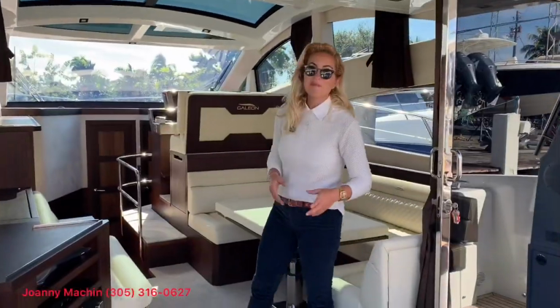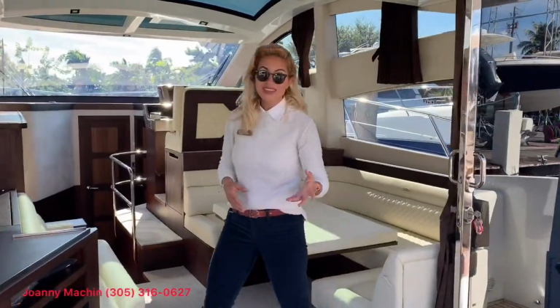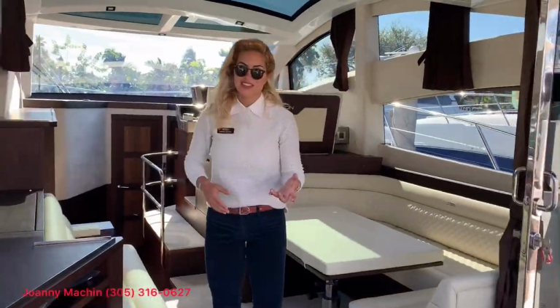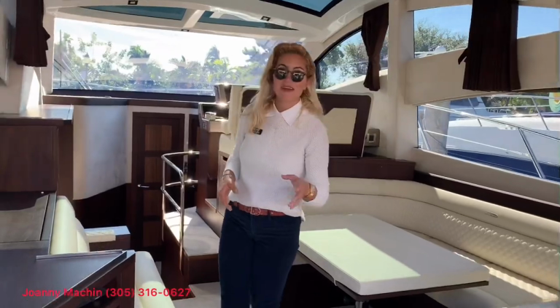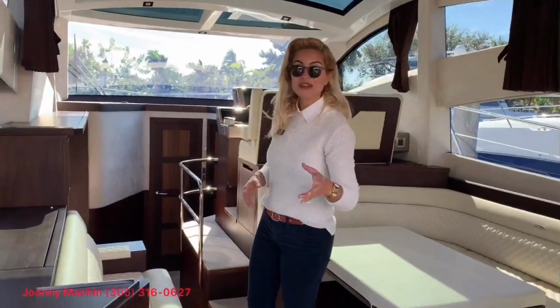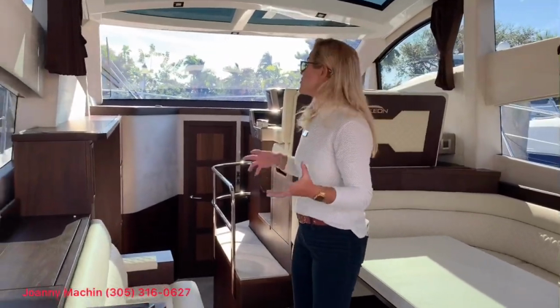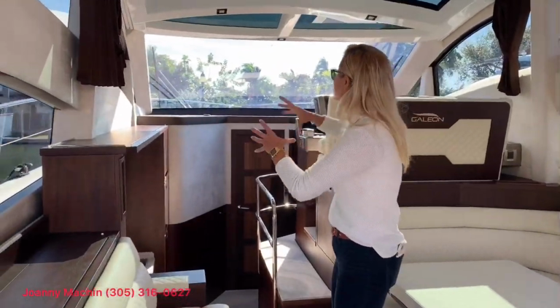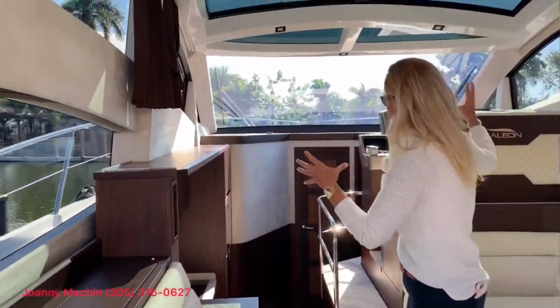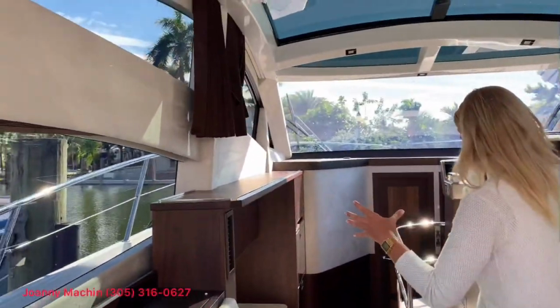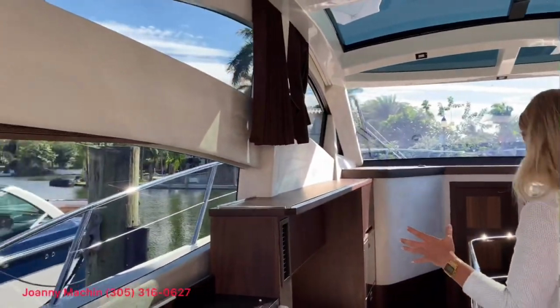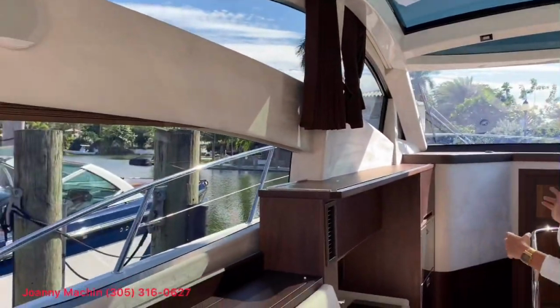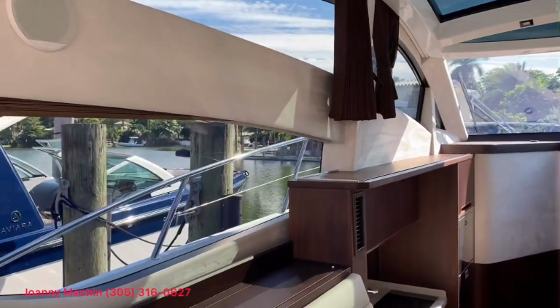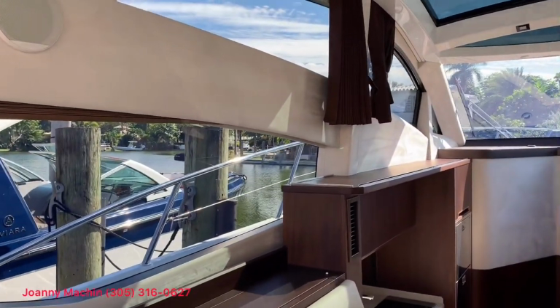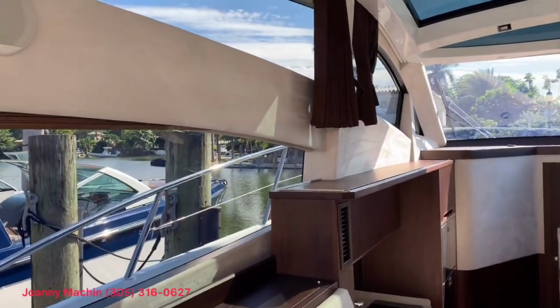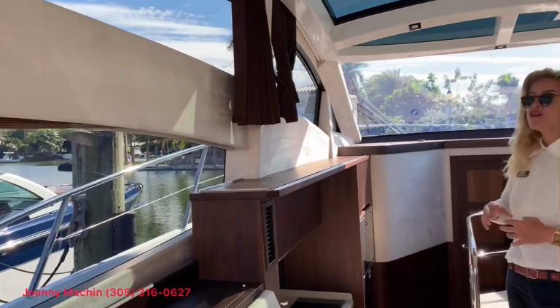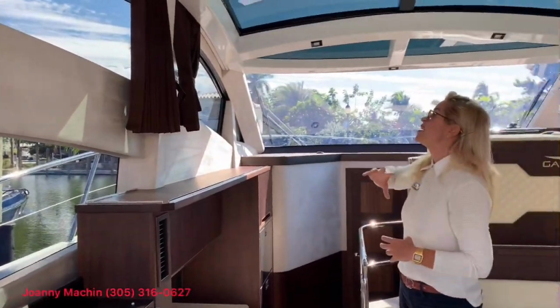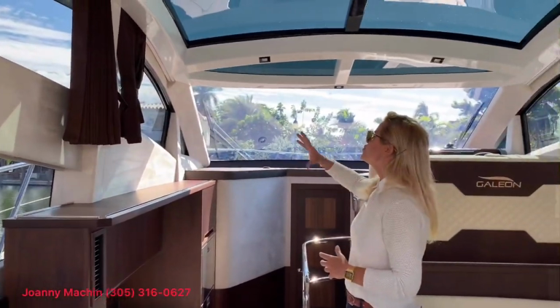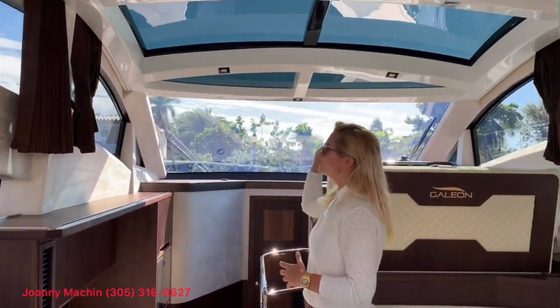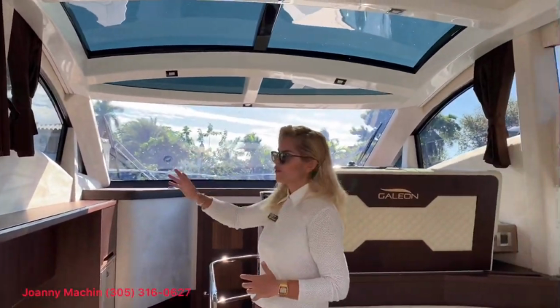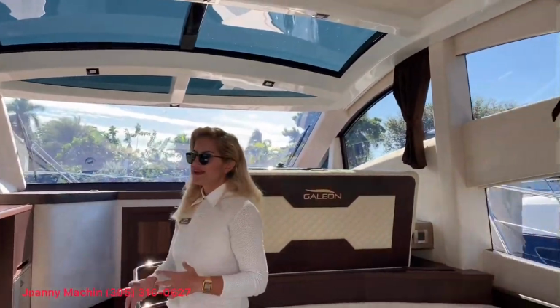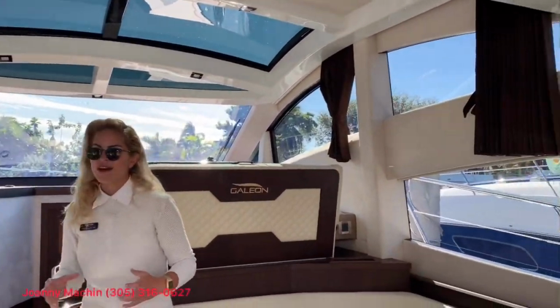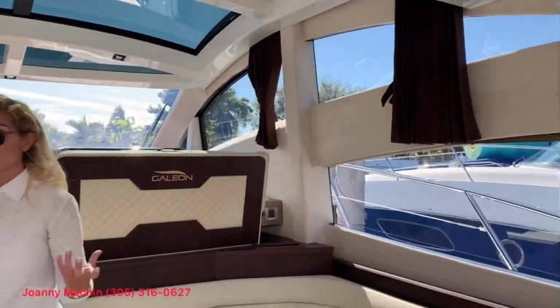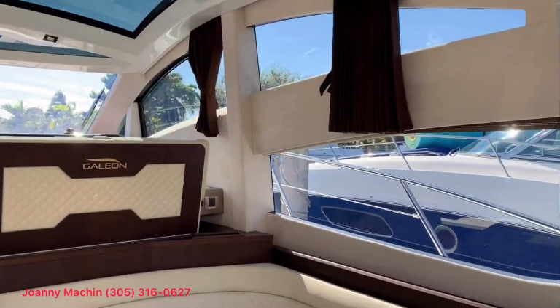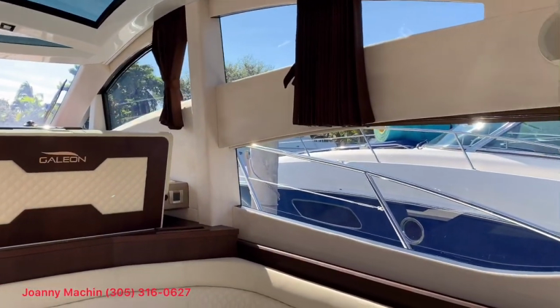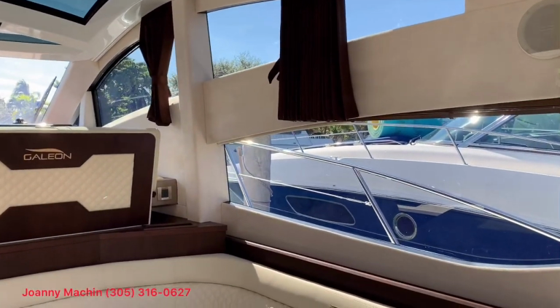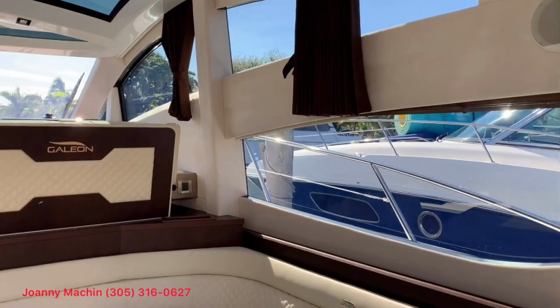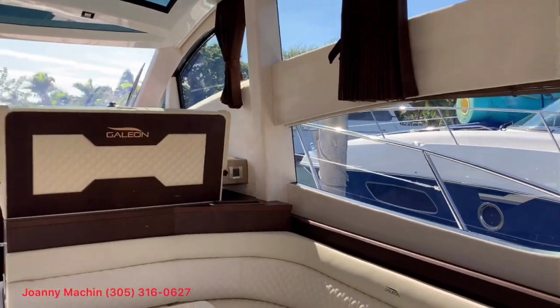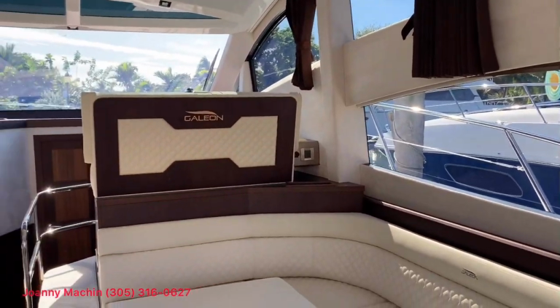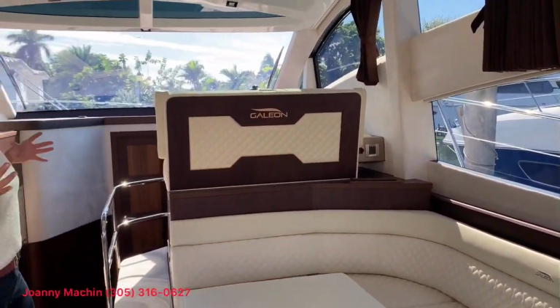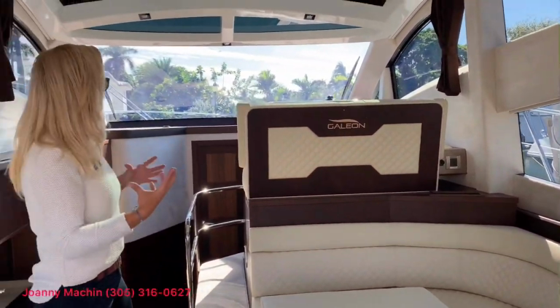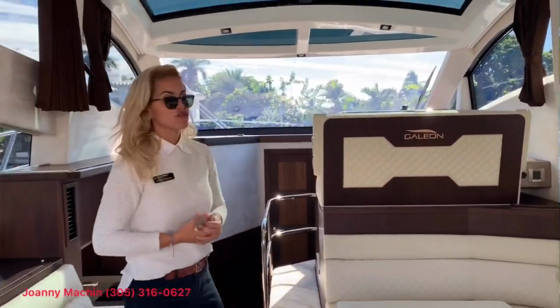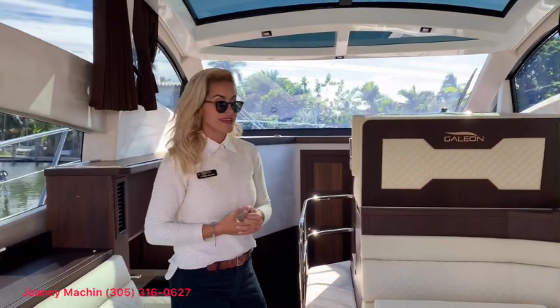Moving into the salon, I want to show you how much natural light Galleon has incorporated into this boat. We have huge windows that are part of this 43-footer and it really lets you take the outdoors in.